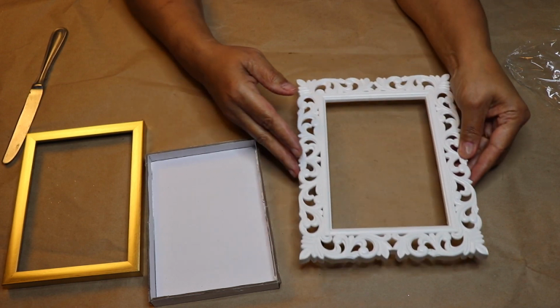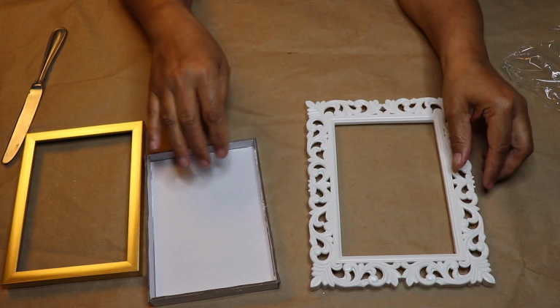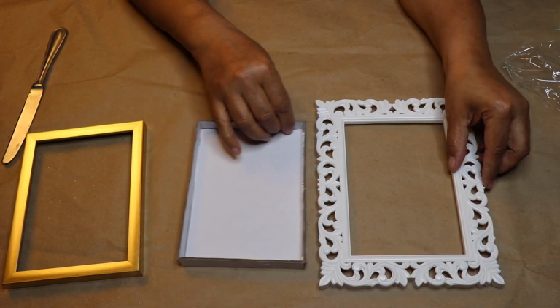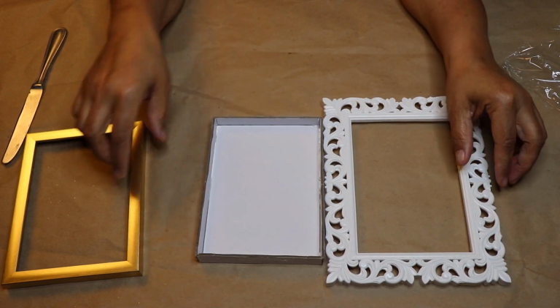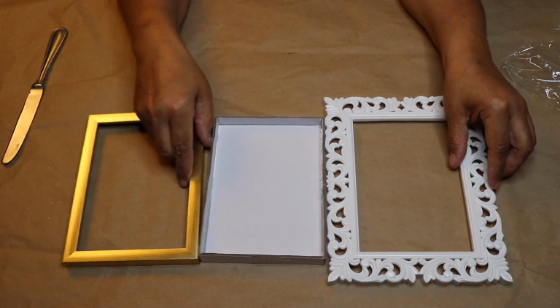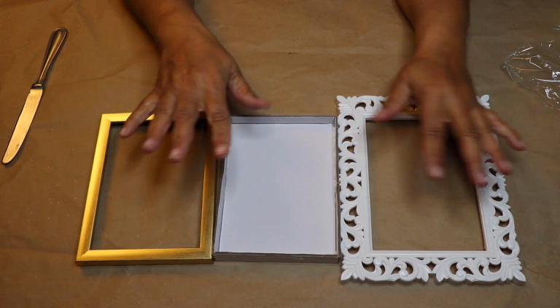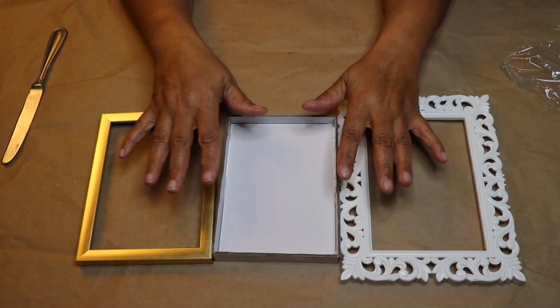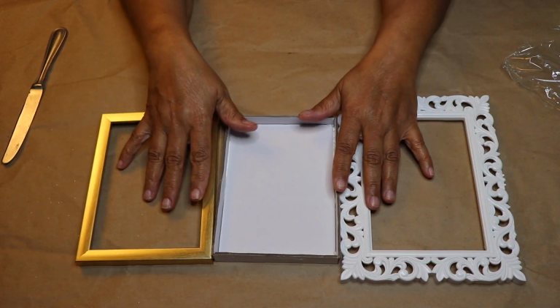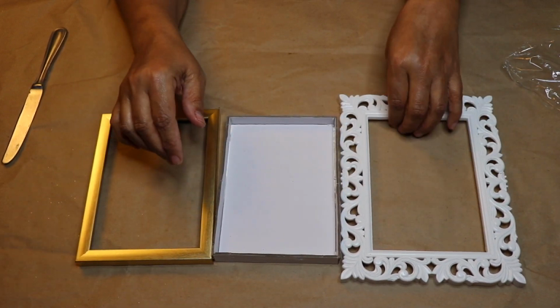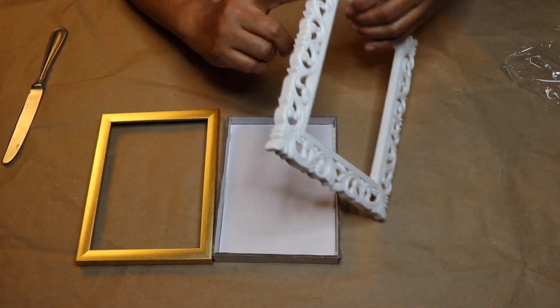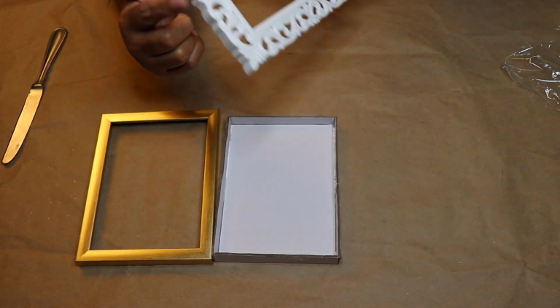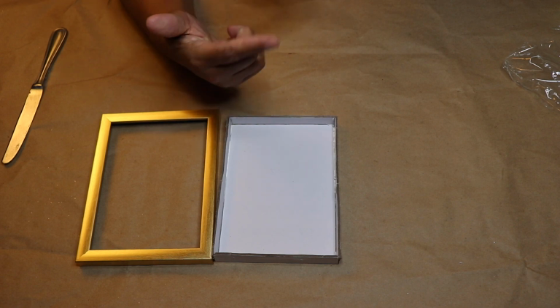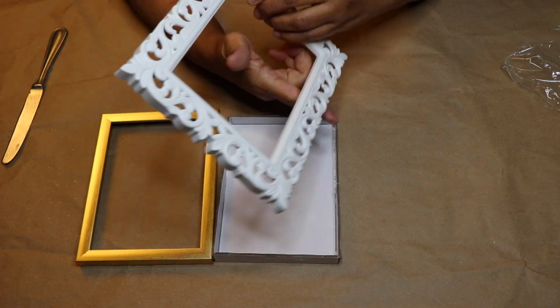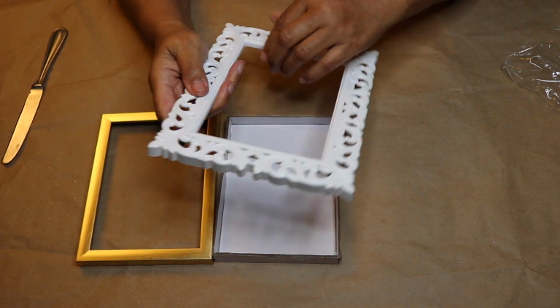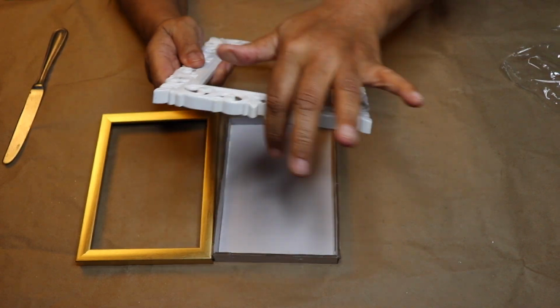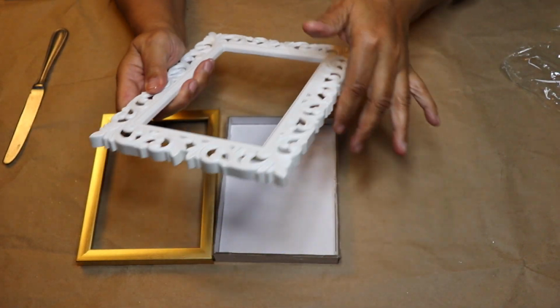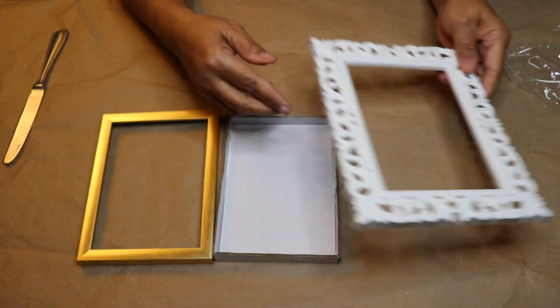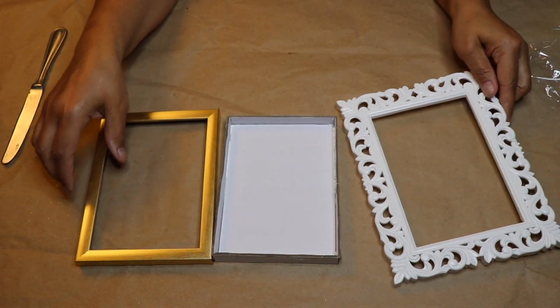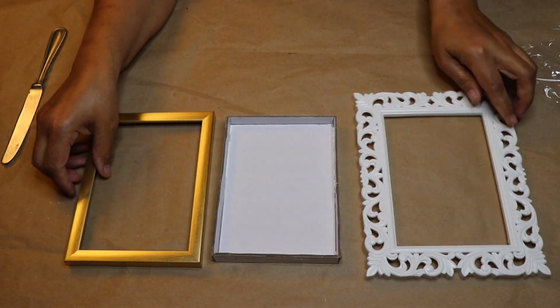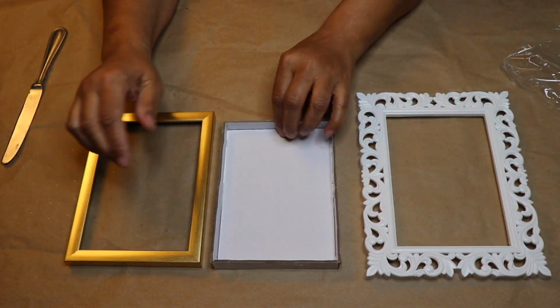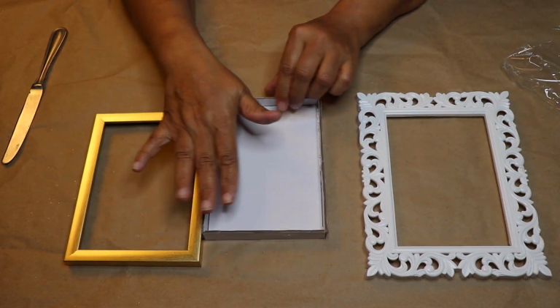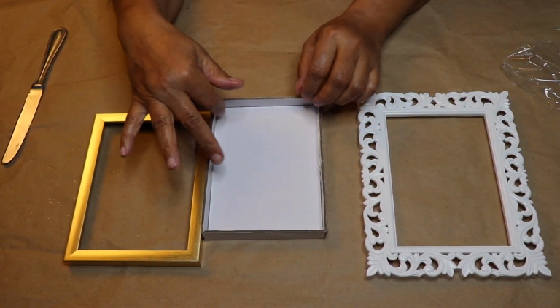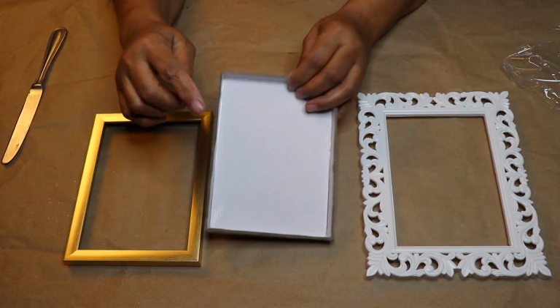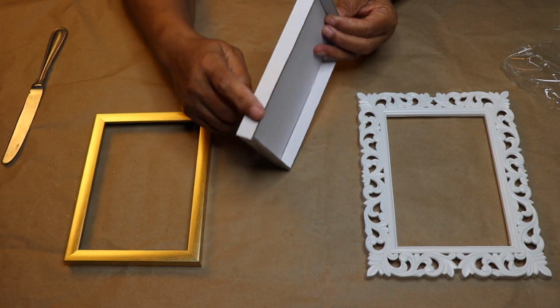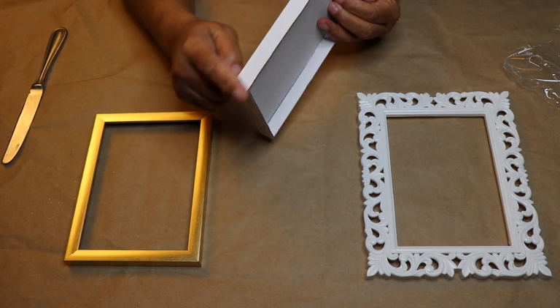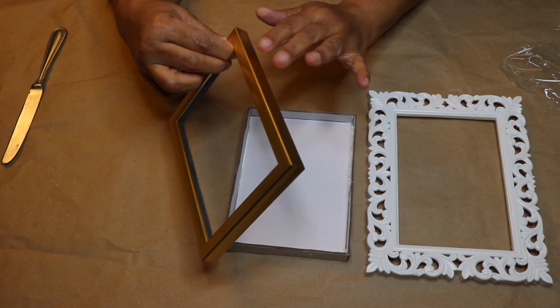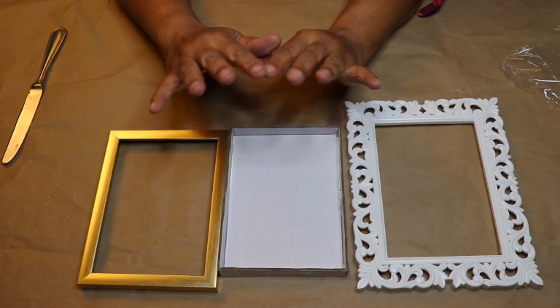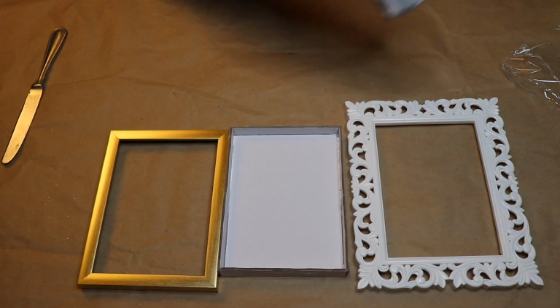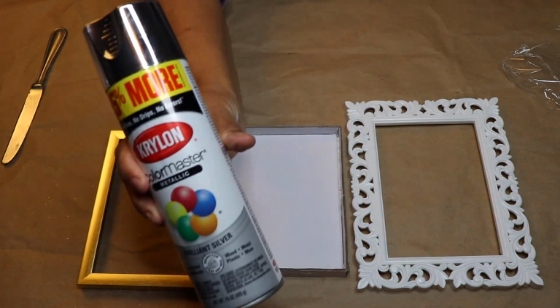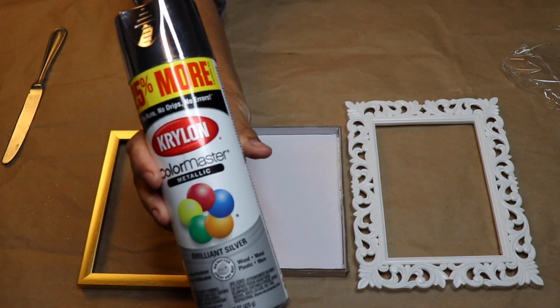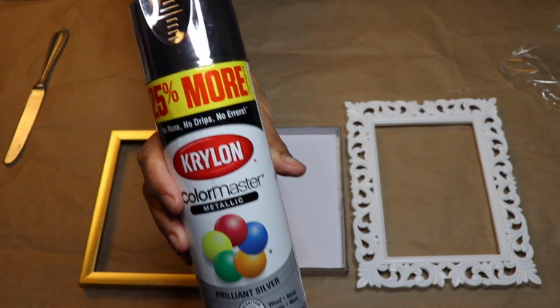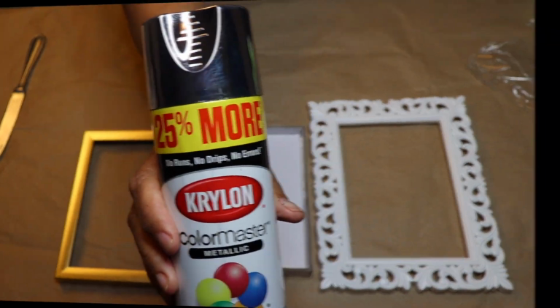Next I'm going to spray paint all three pieces silver. Make sure you spray paint the inside and outside of both frames and the box. I'll be using the silver metallic spray paint by Krylon.